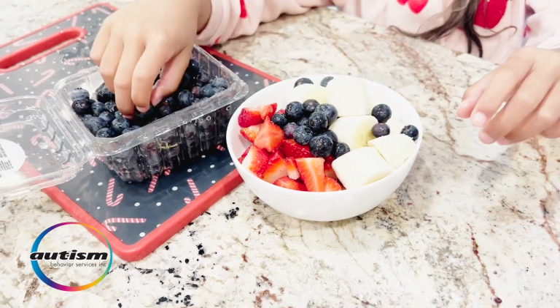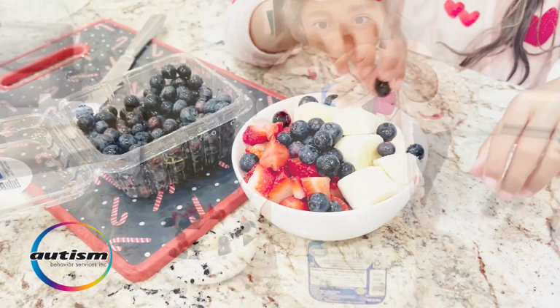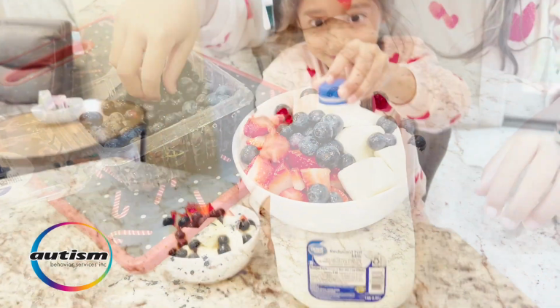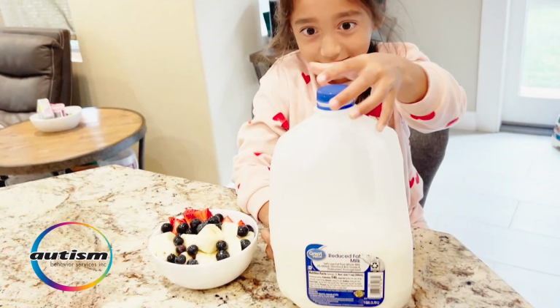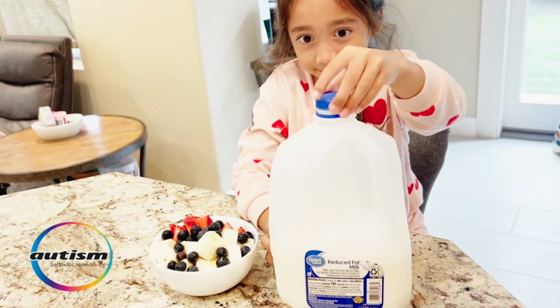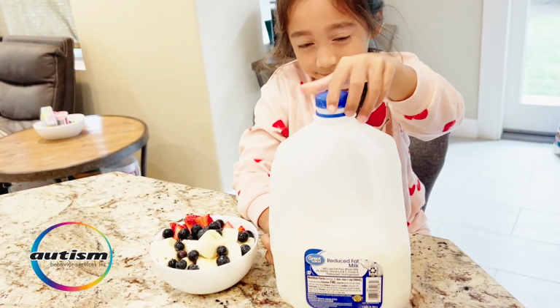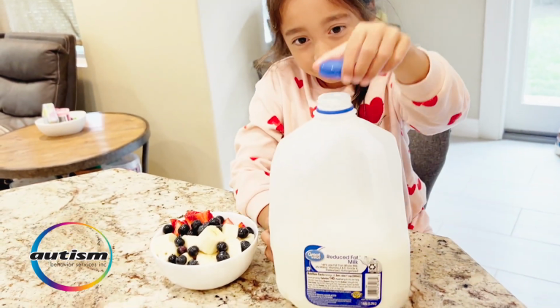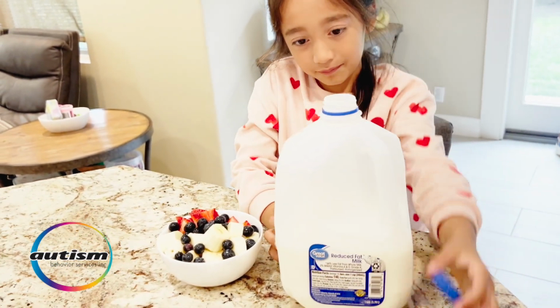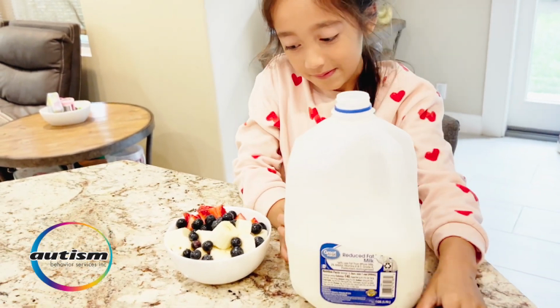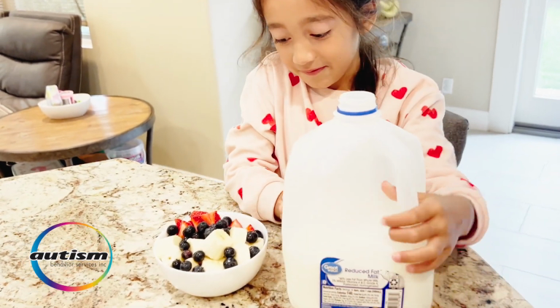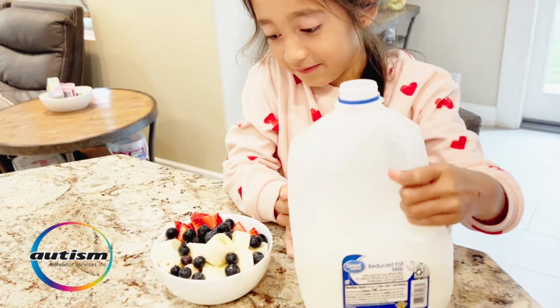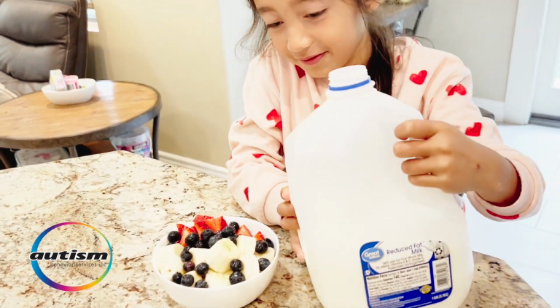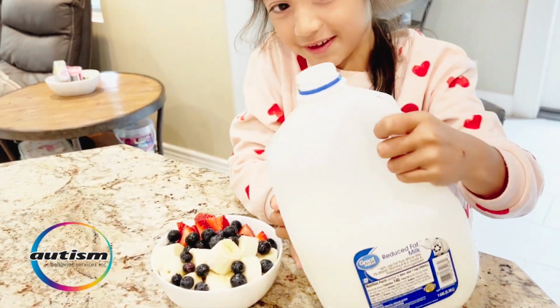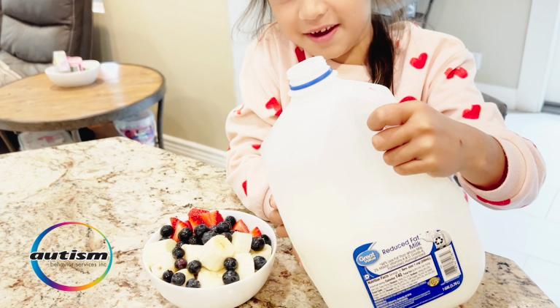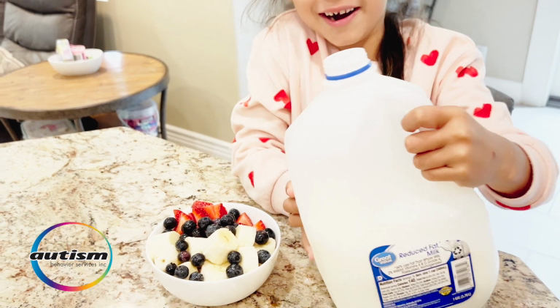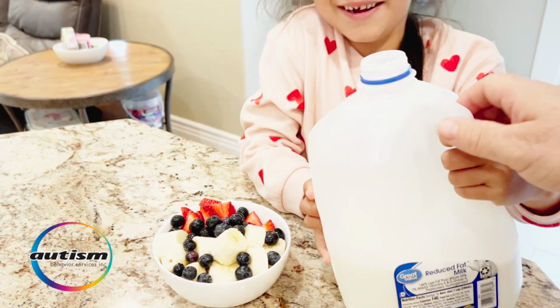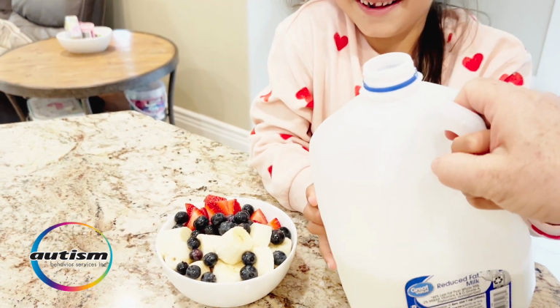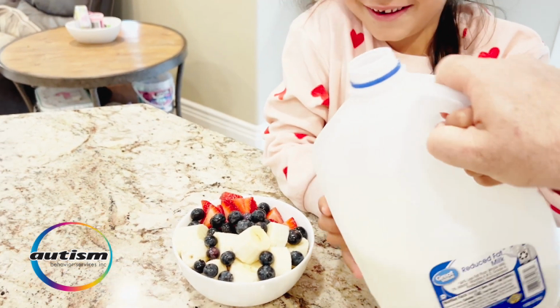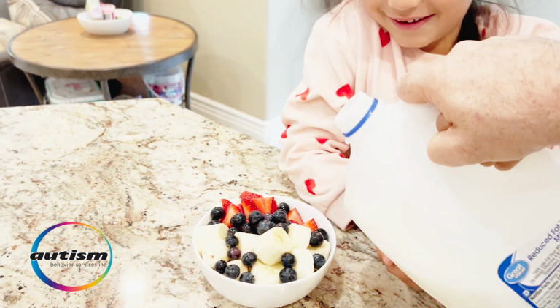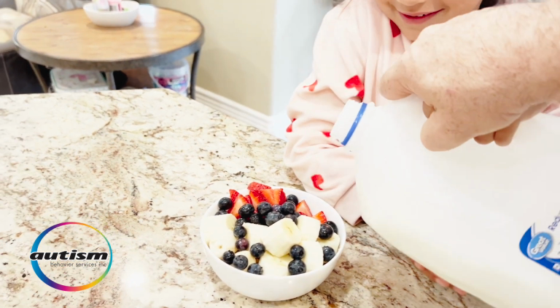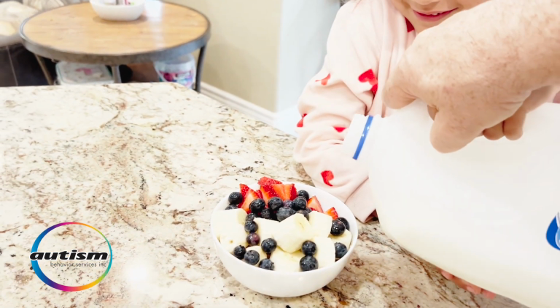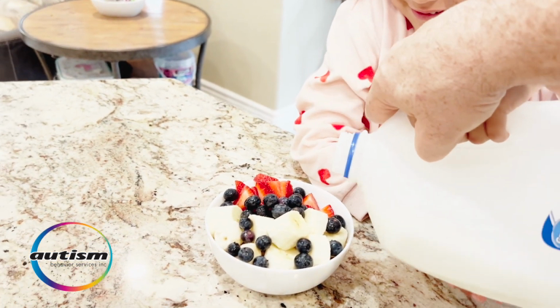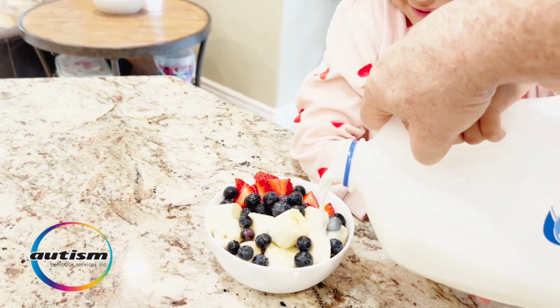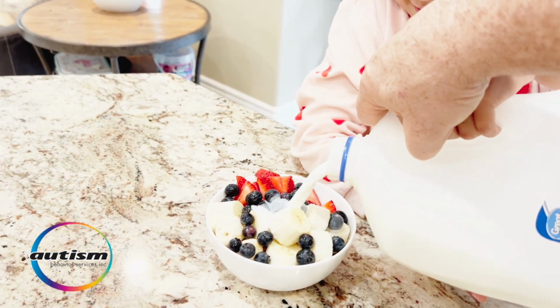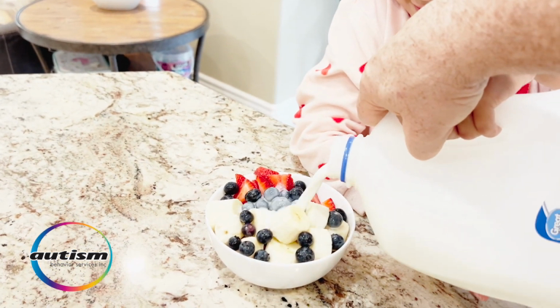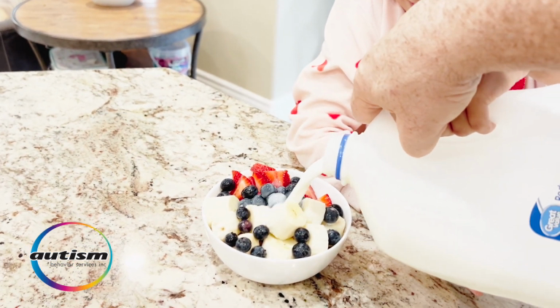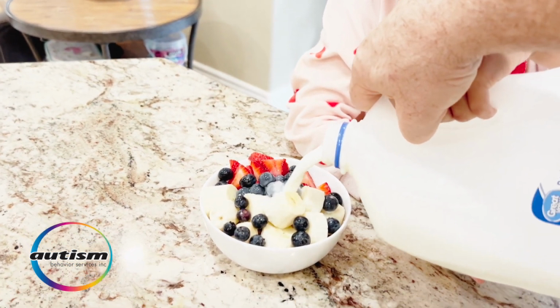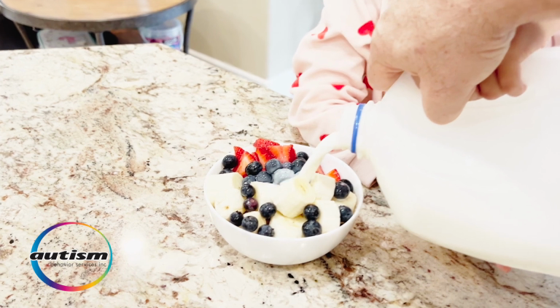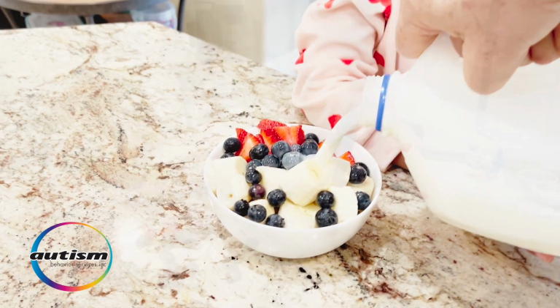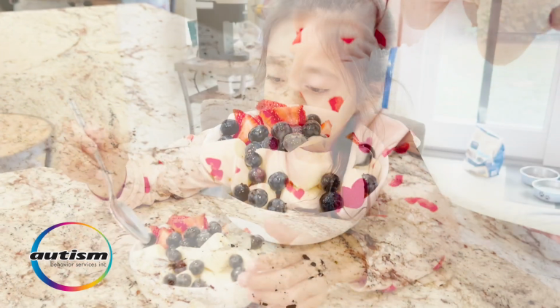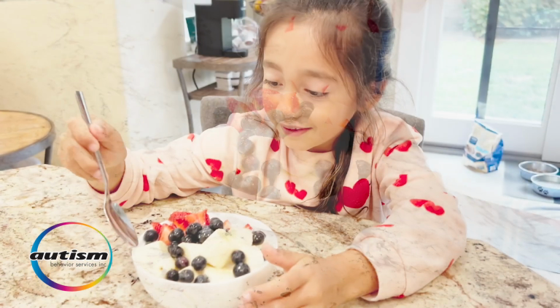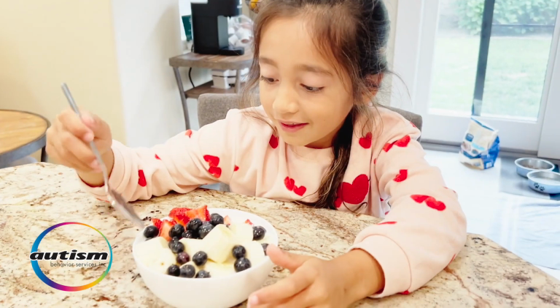And then next we will be pouring in the milk. This is a one-gallon container of milk, so there will be a little assistance on this one so we don't have it going all over the place.